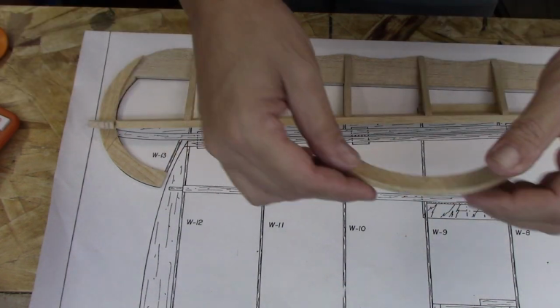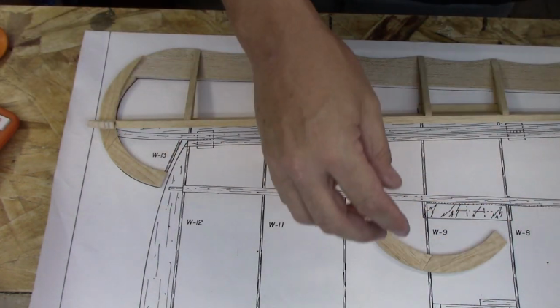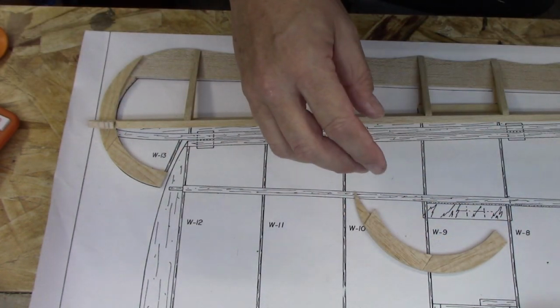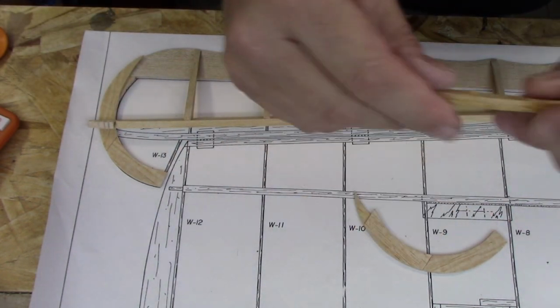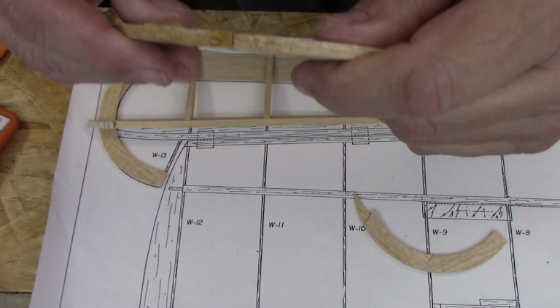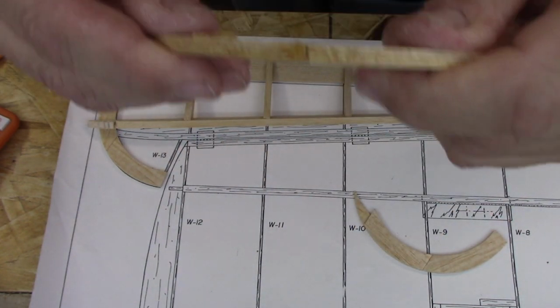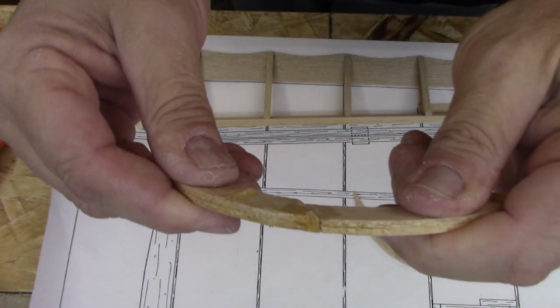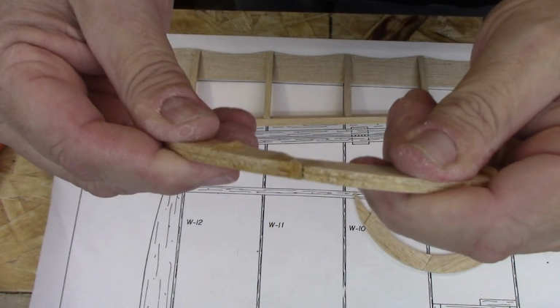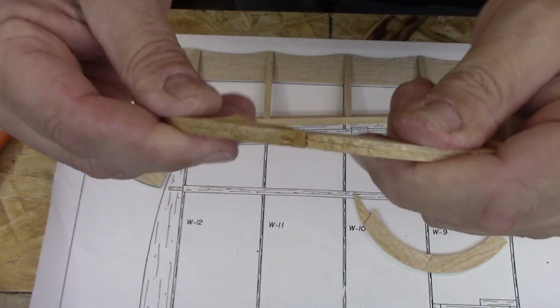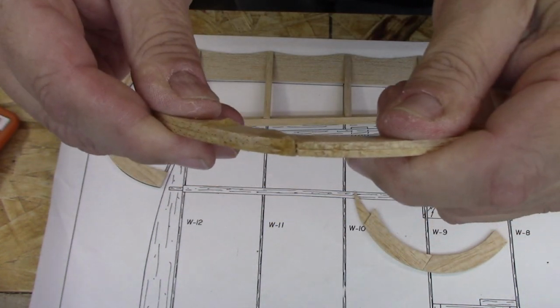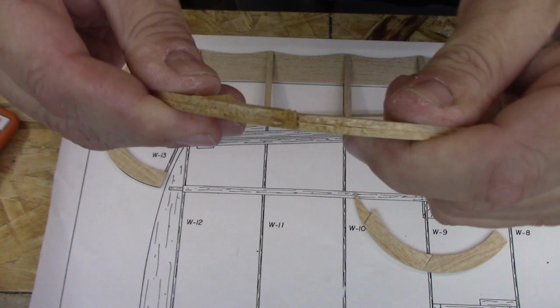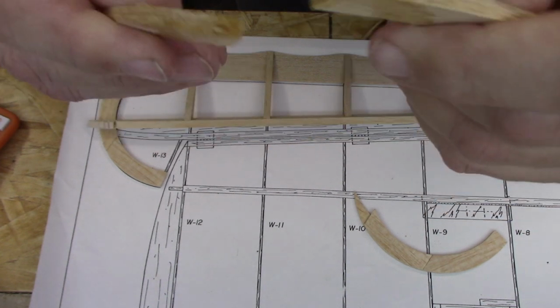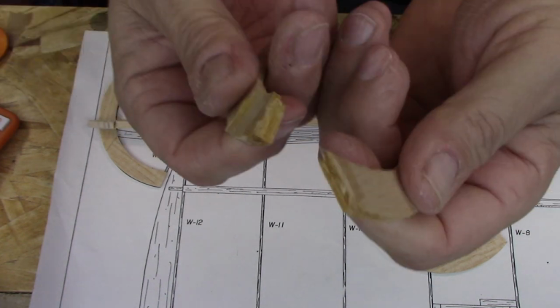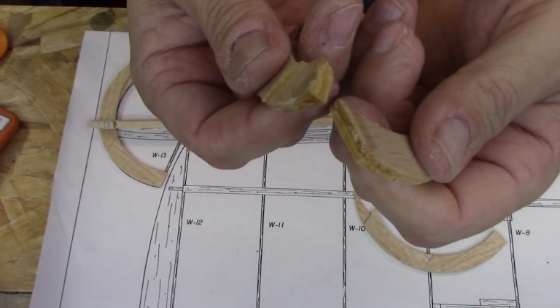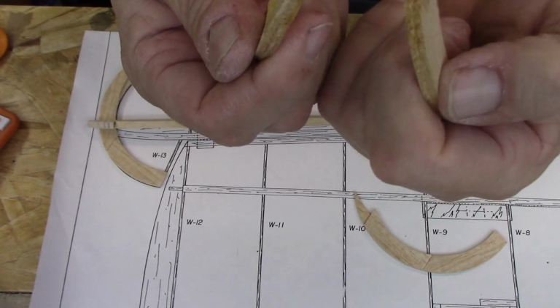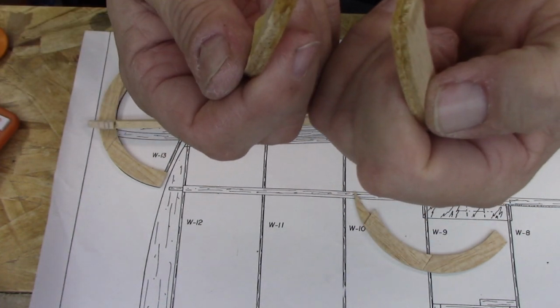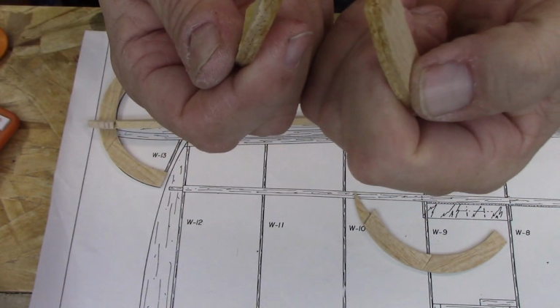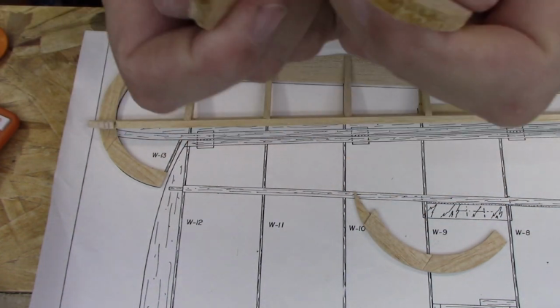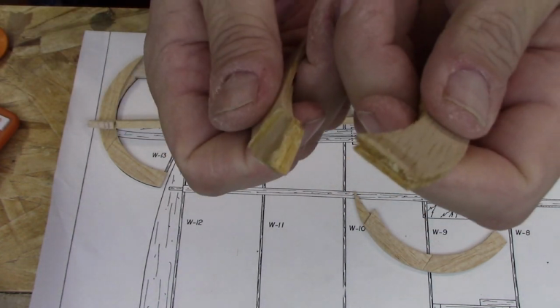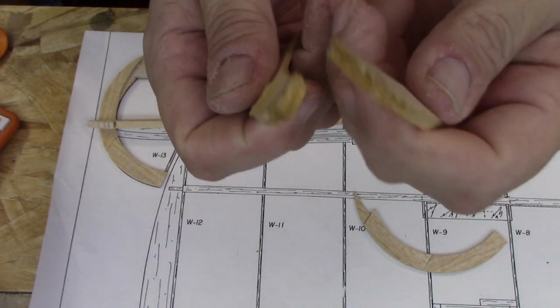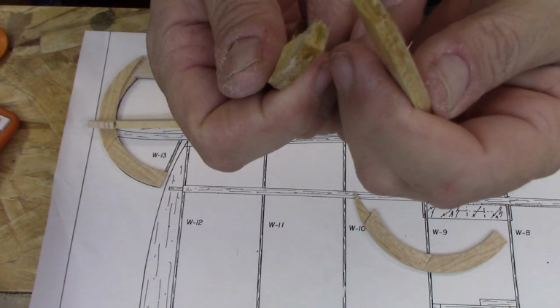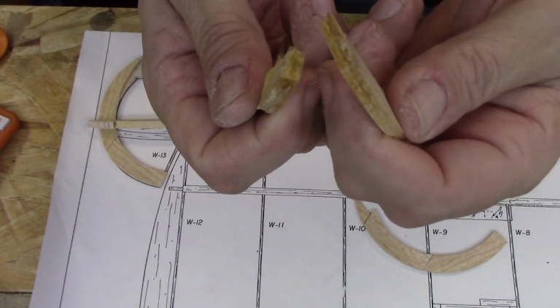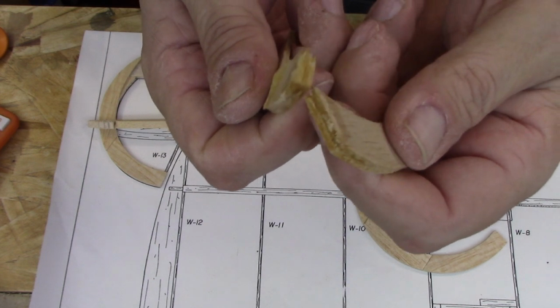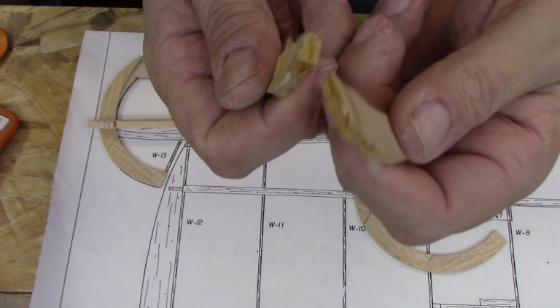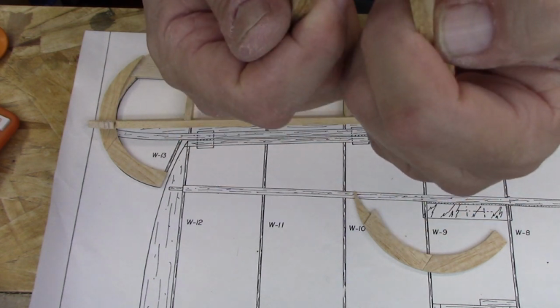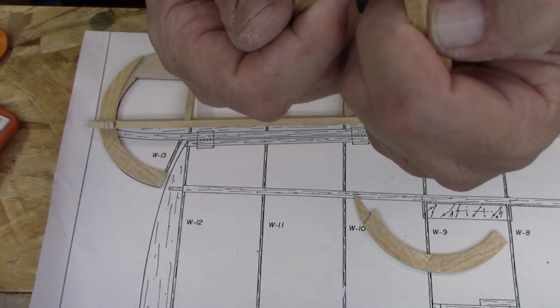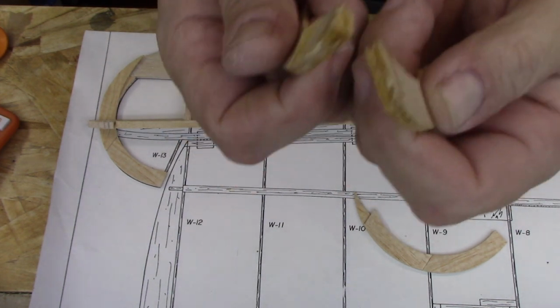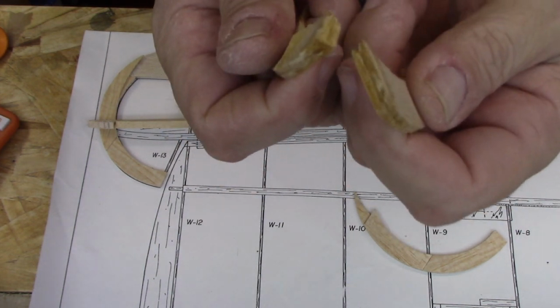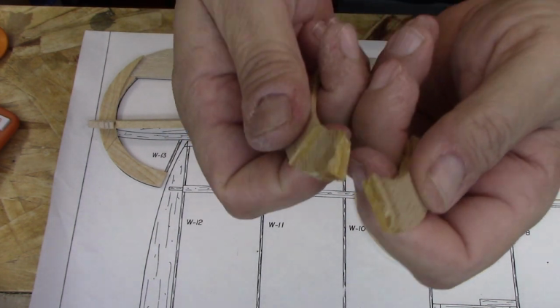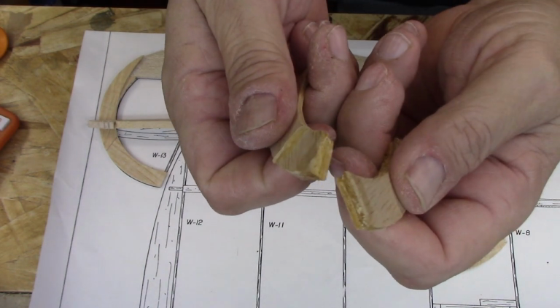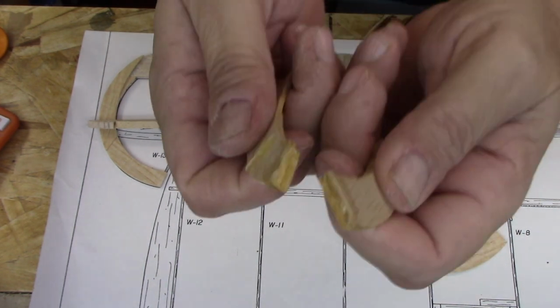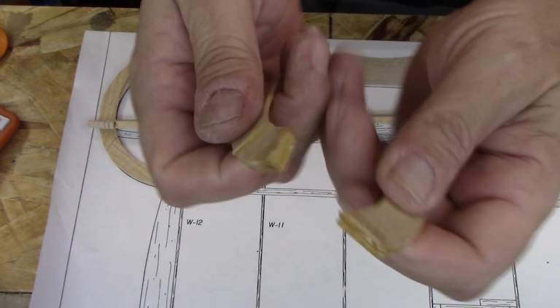Let me just go ahead and show you. It's actually a little bit stronger than I thought — it's still brittle, but a little bit stronger than I thought. As soon as this stuff does fail, it fails. So I still would have rather not done it this way.